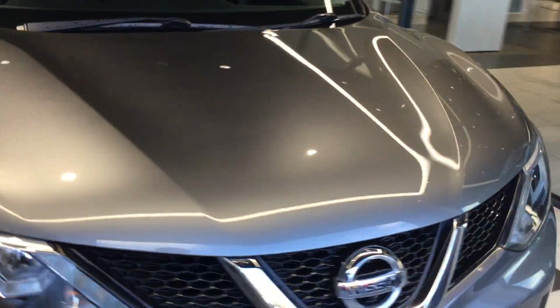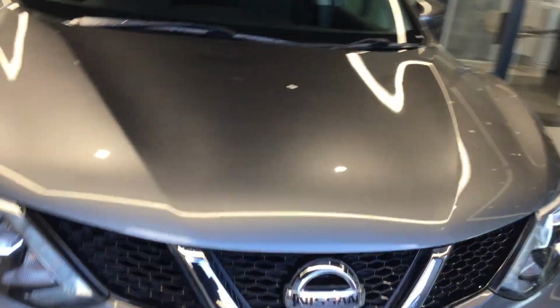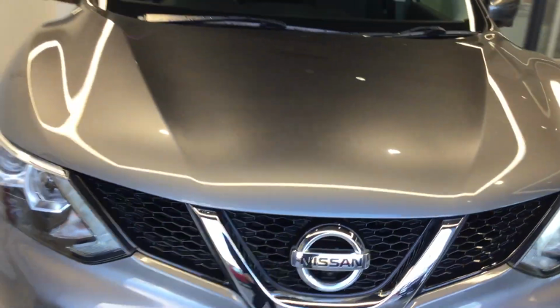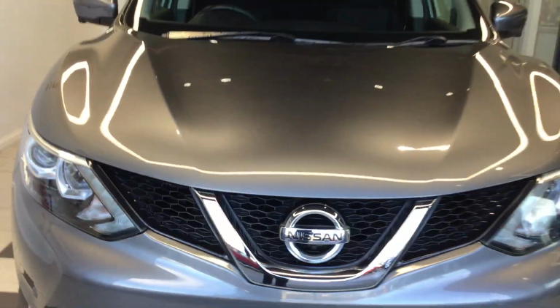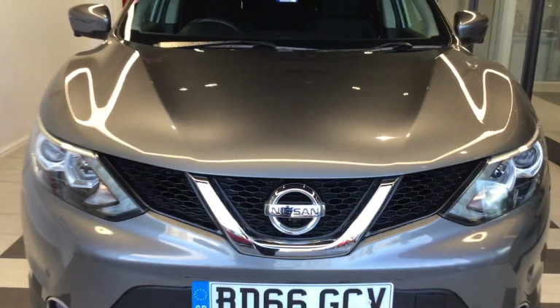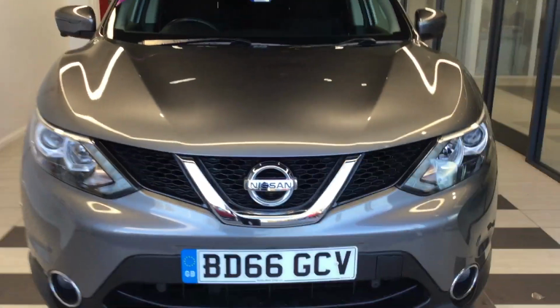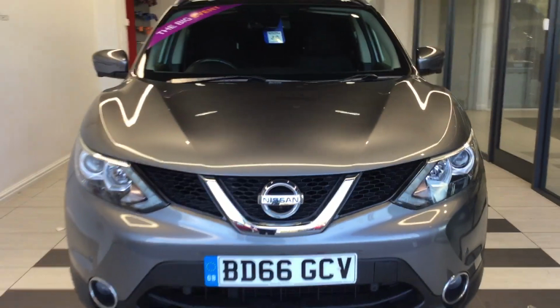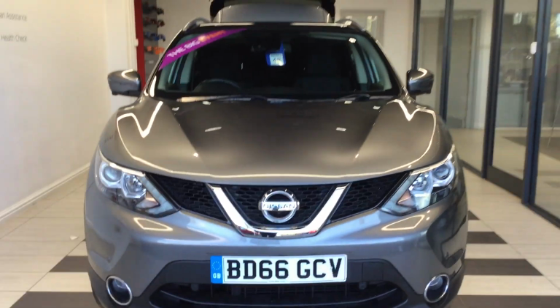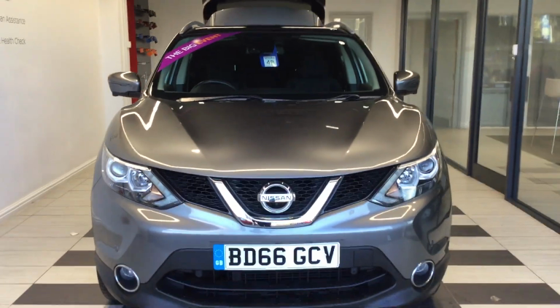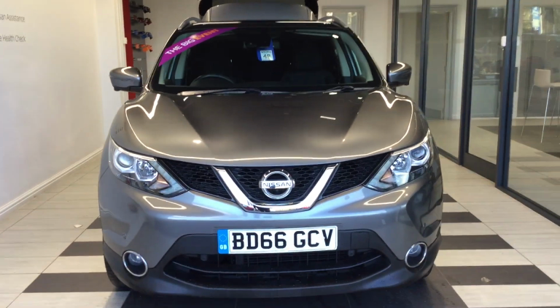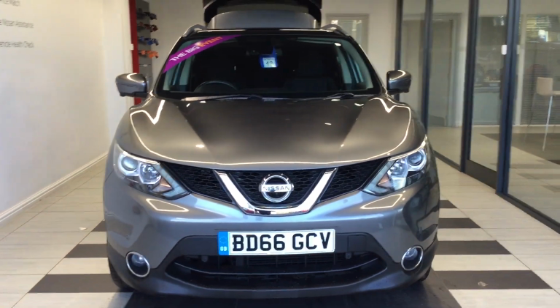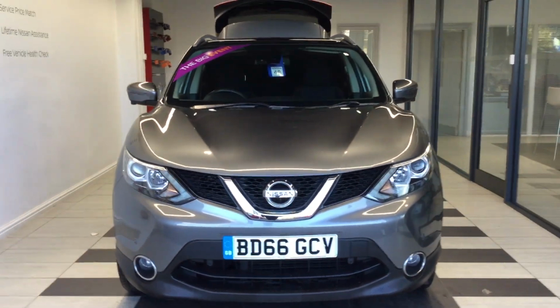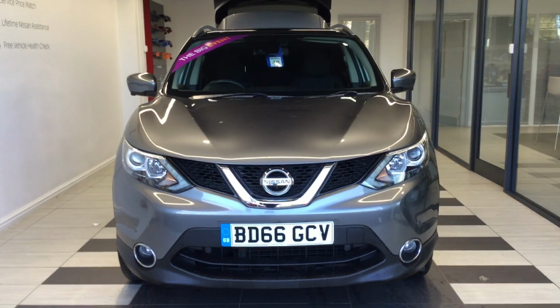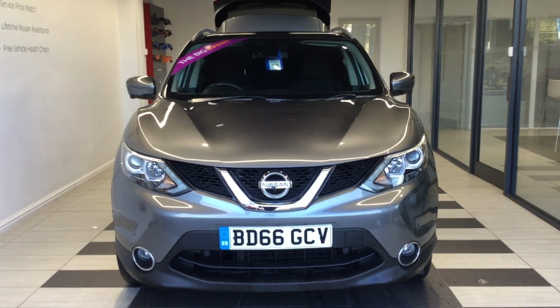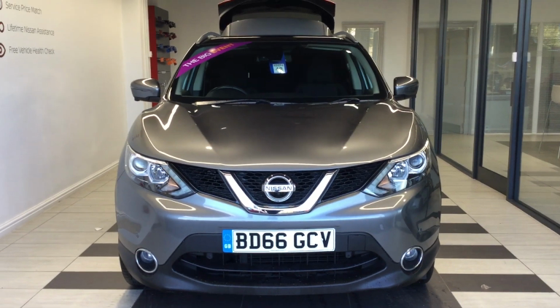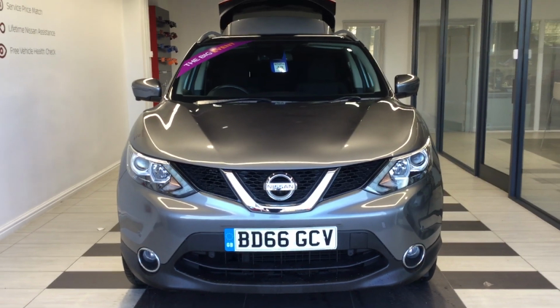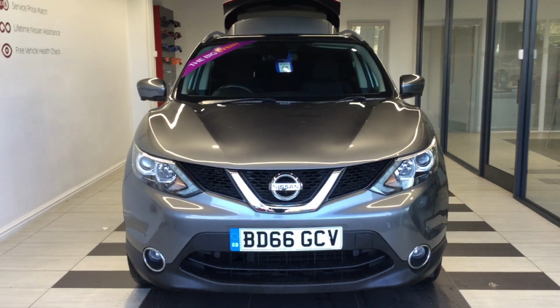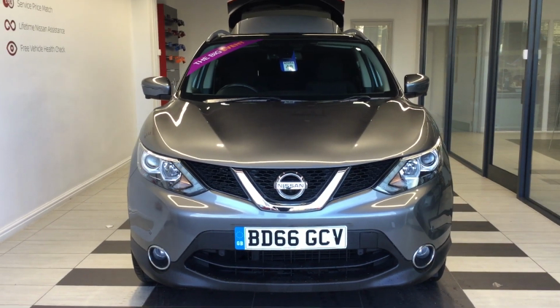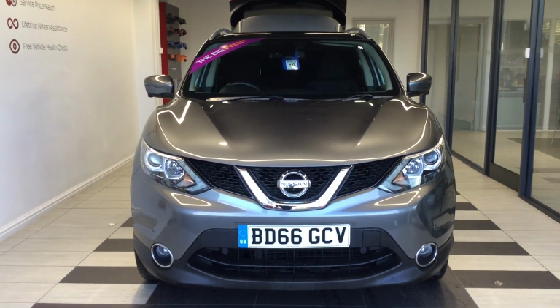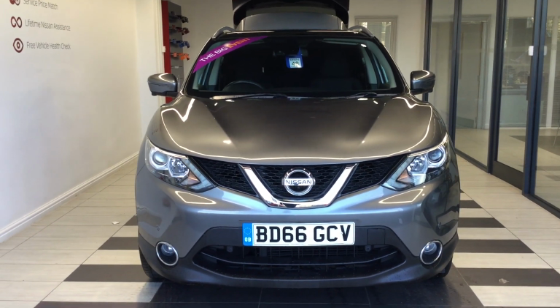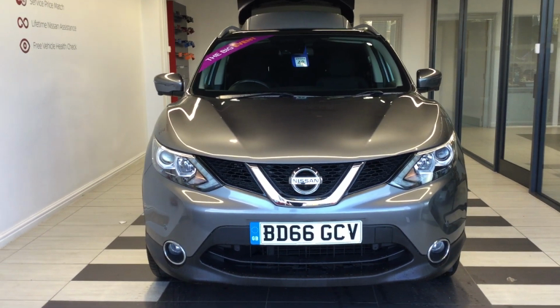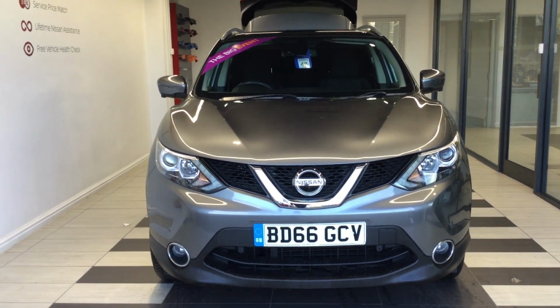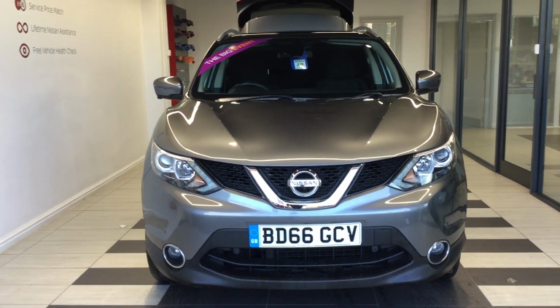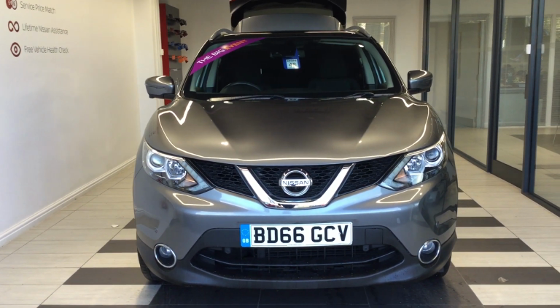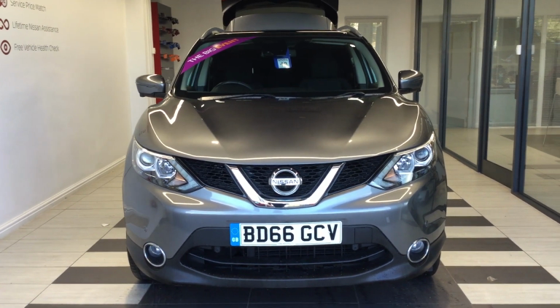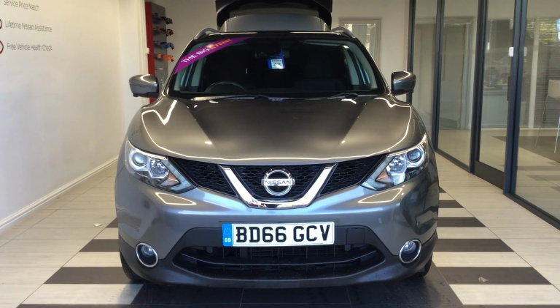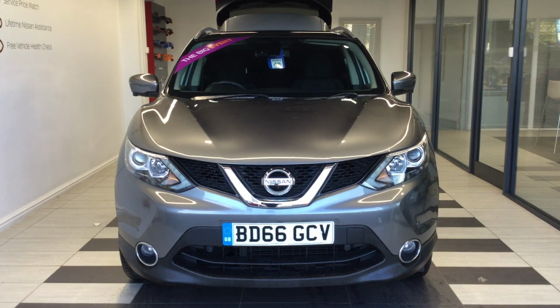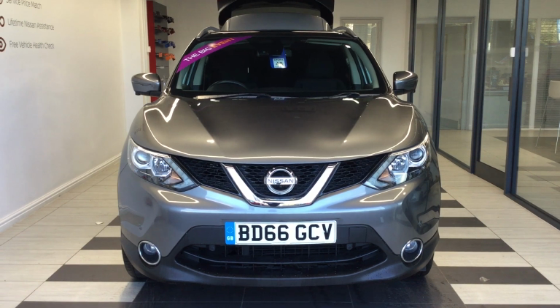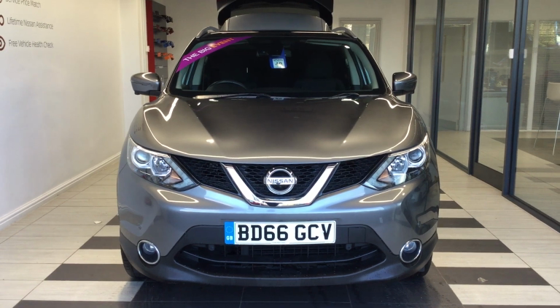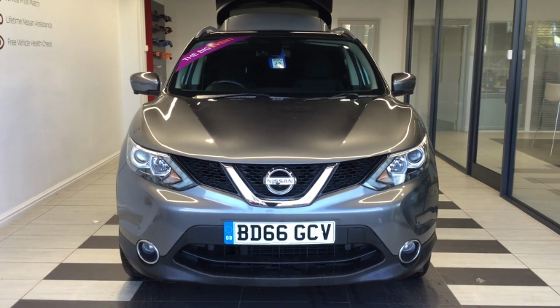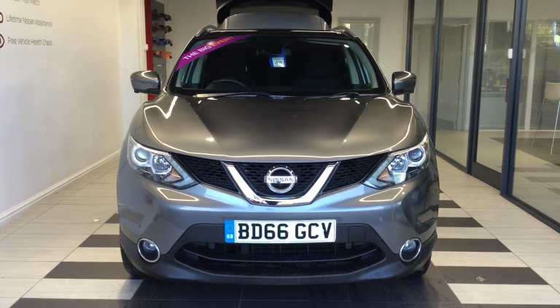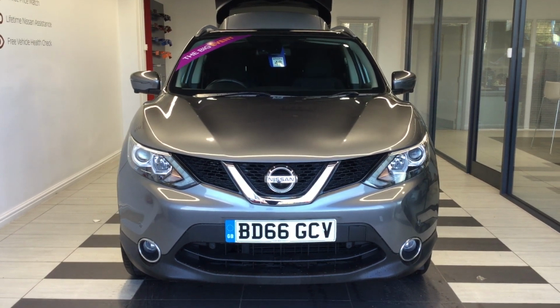Just to summarise, we've been looking at the Nissan Qashqai 1.5 DCI N-Connecta. My name is Richard. Please ring me on 01732 67606 for any more information. Thank you for watching.